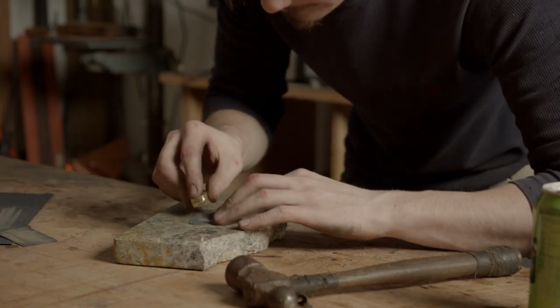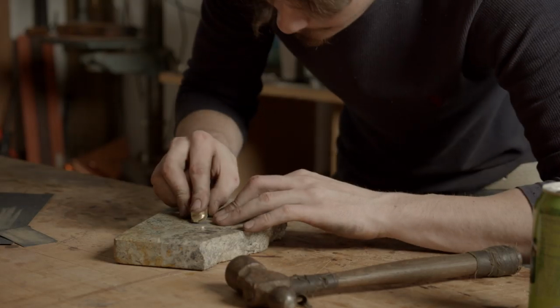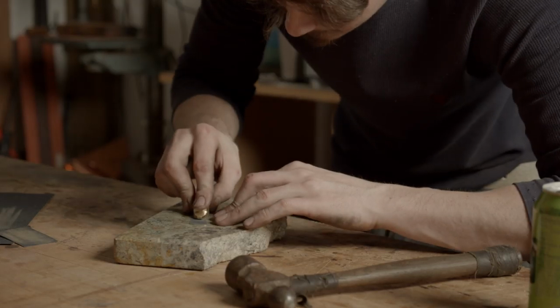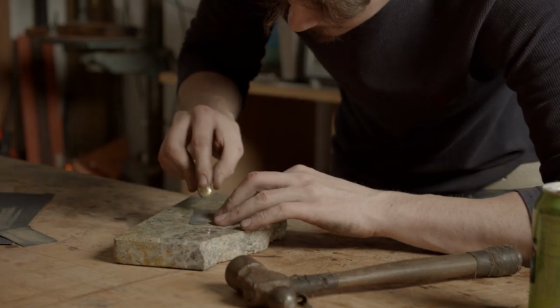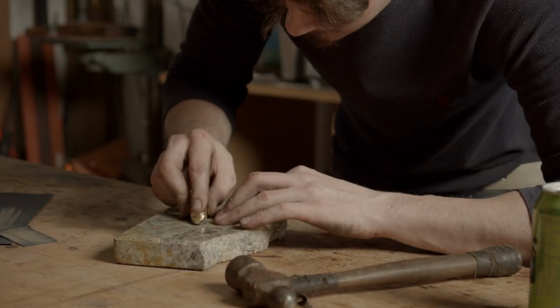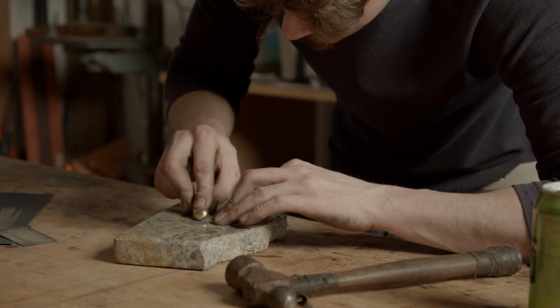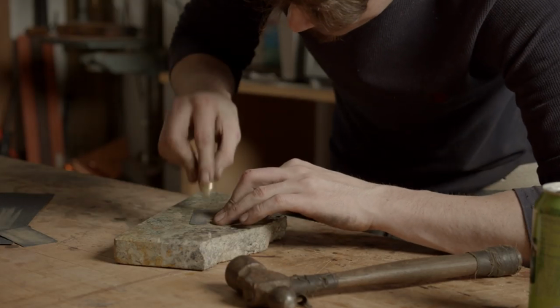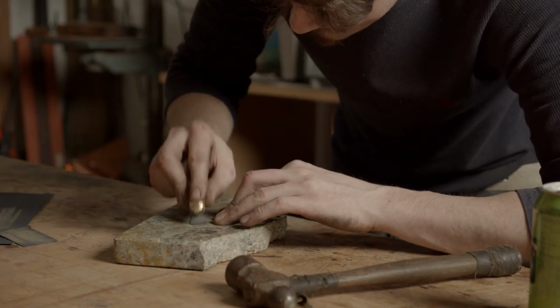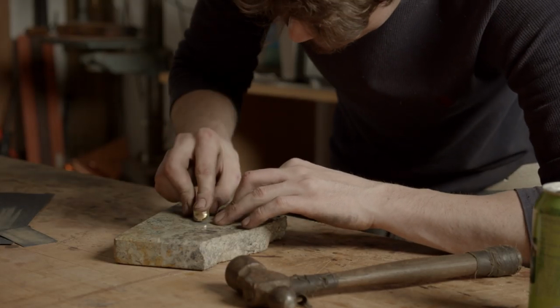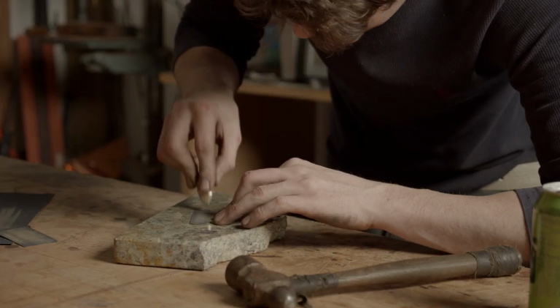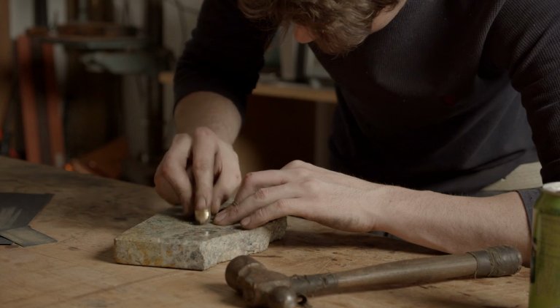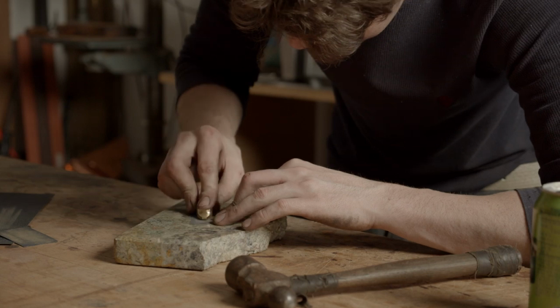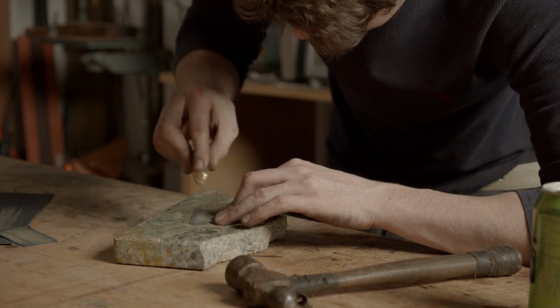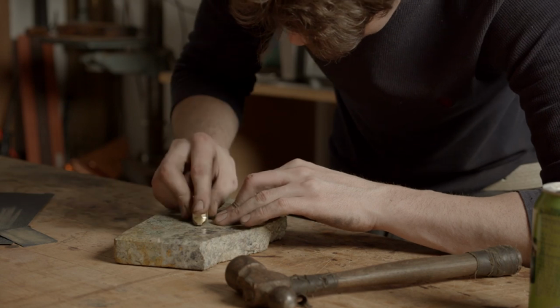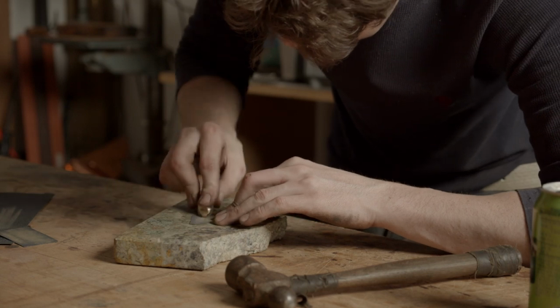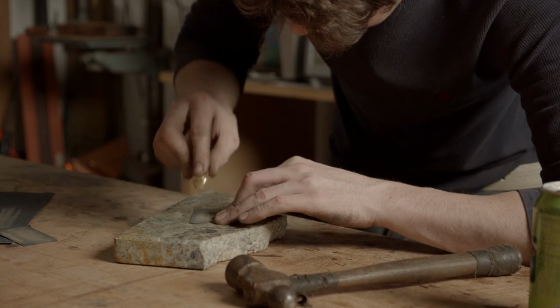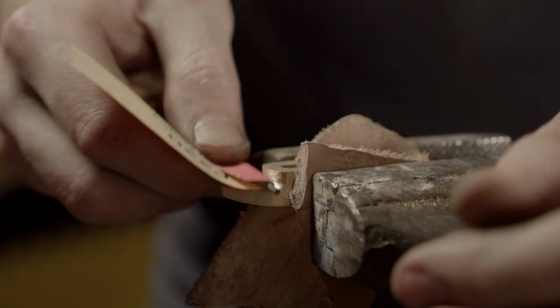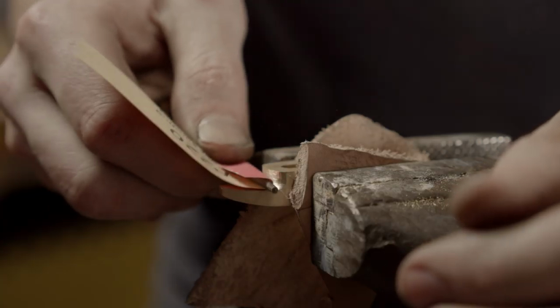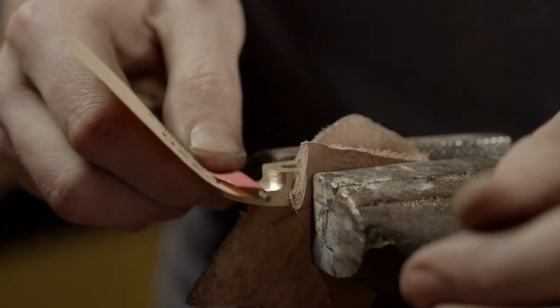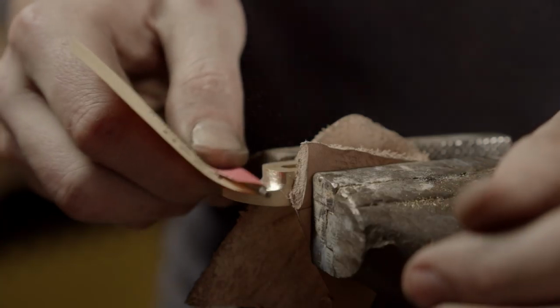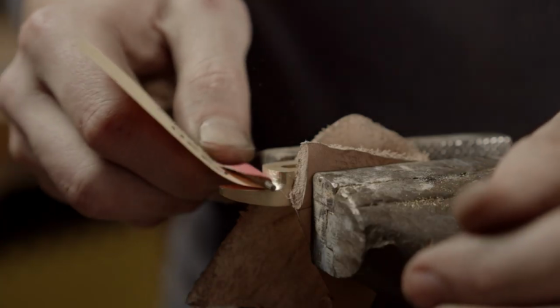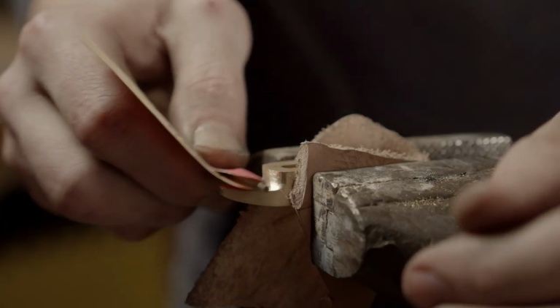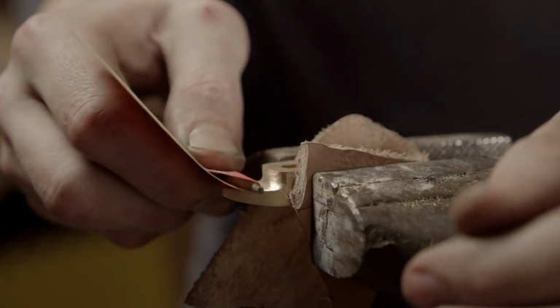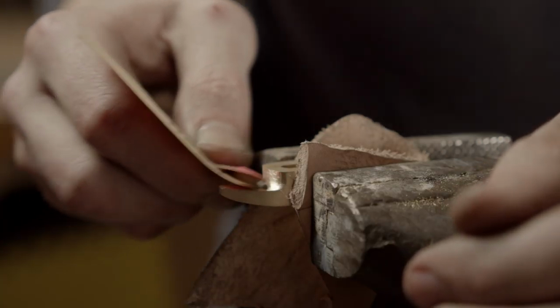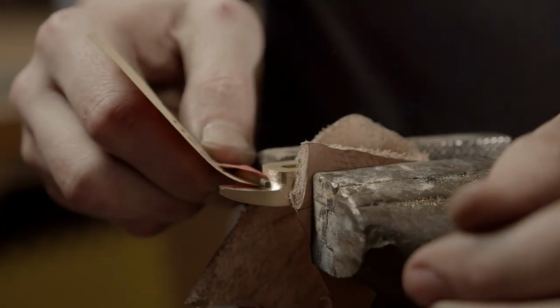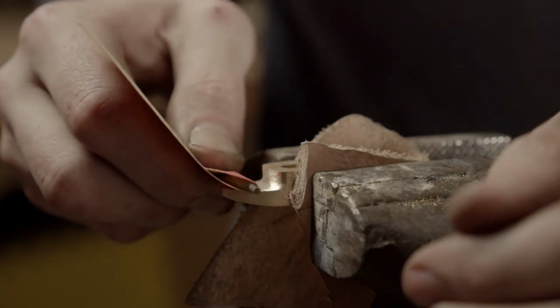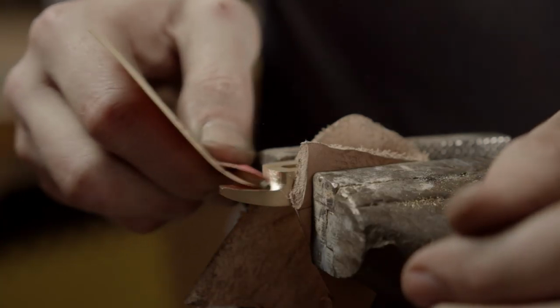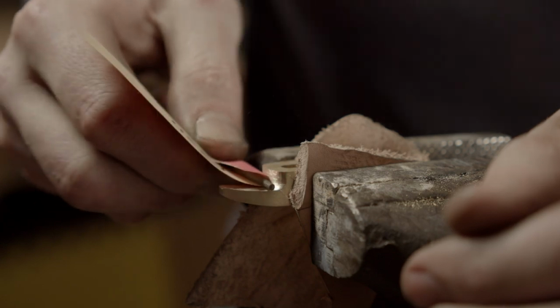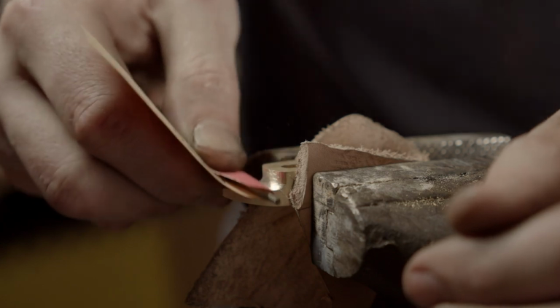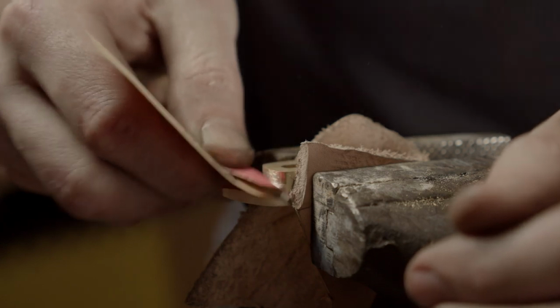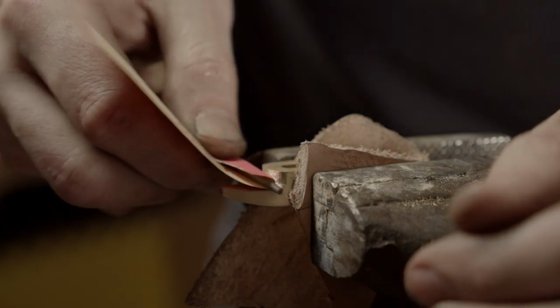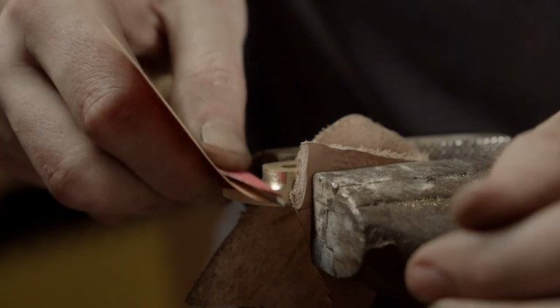Sanding that curve on the guard. Sanding is never my favorite thing to do, but it's pretty much the only way to get the results that I want, so I will live with it.